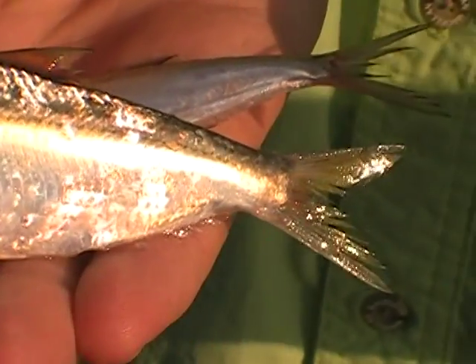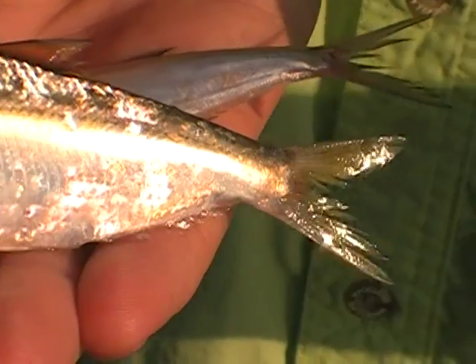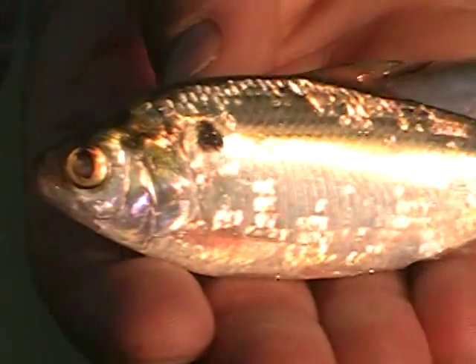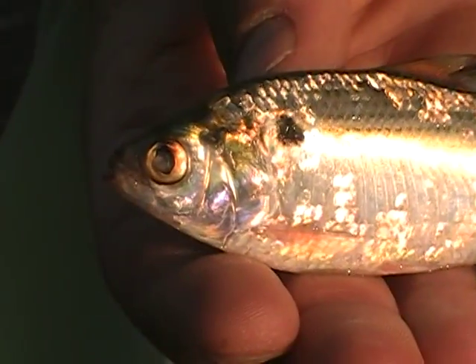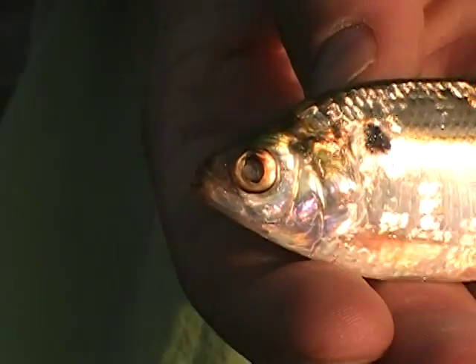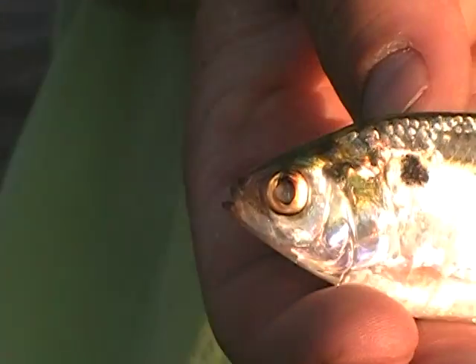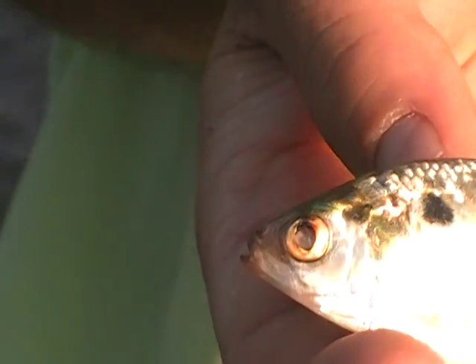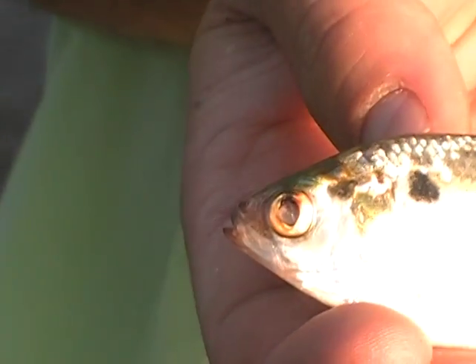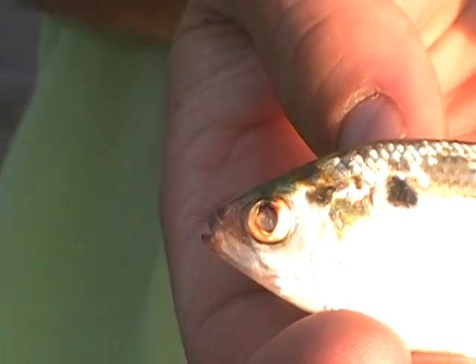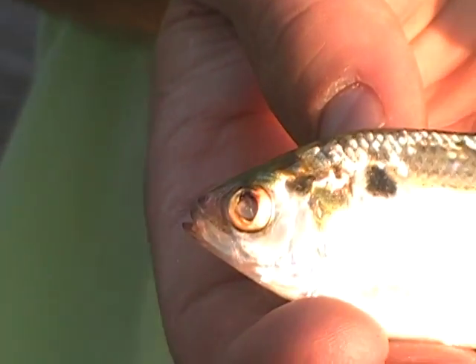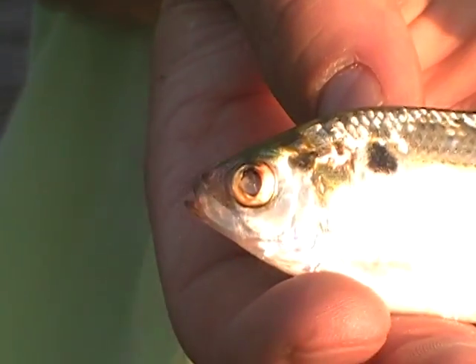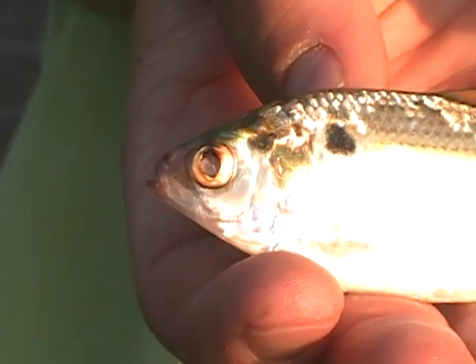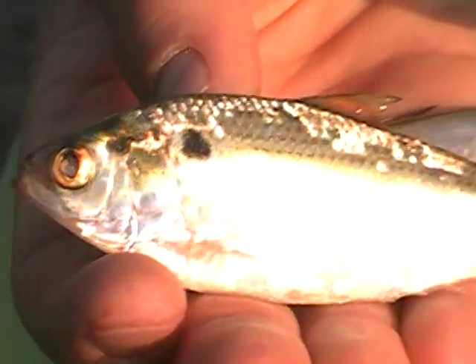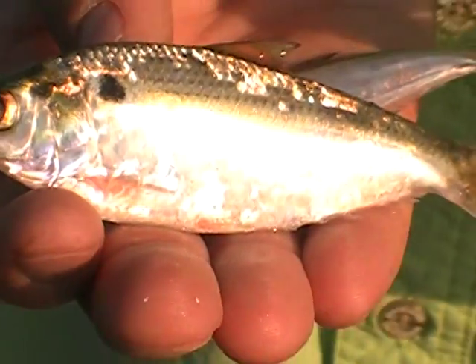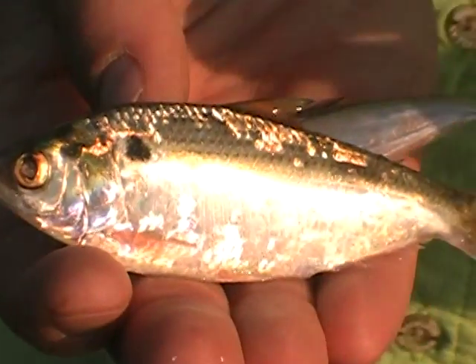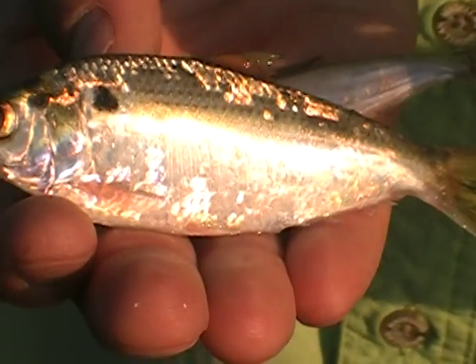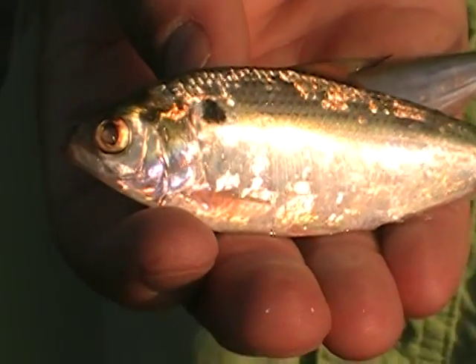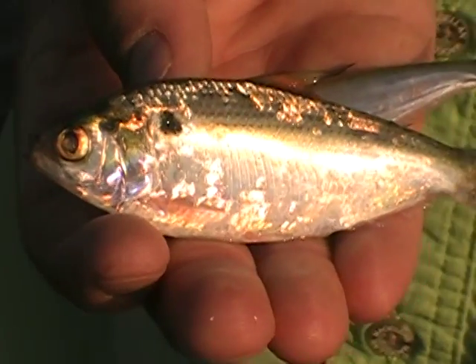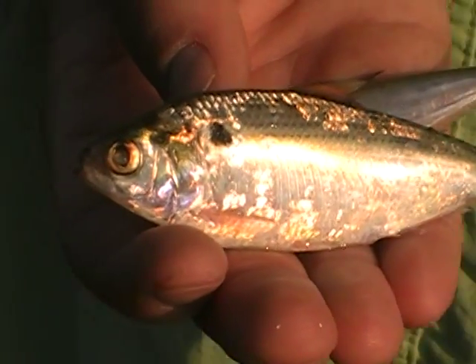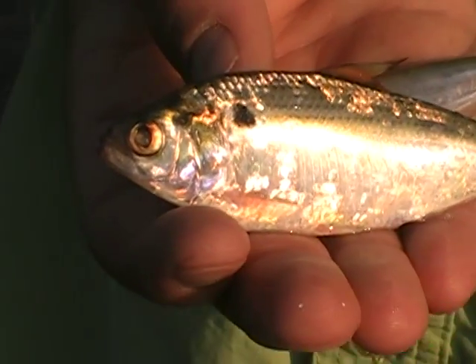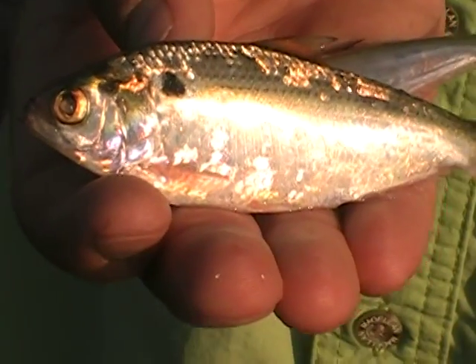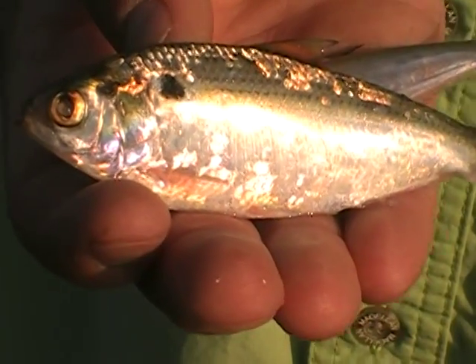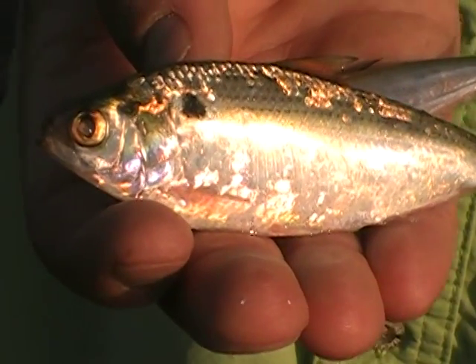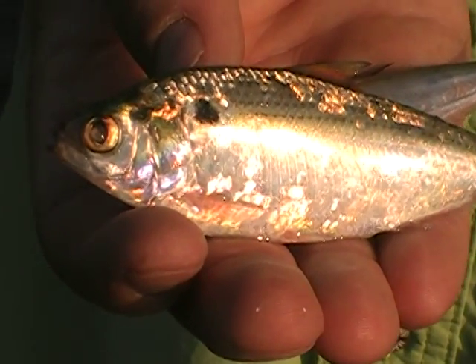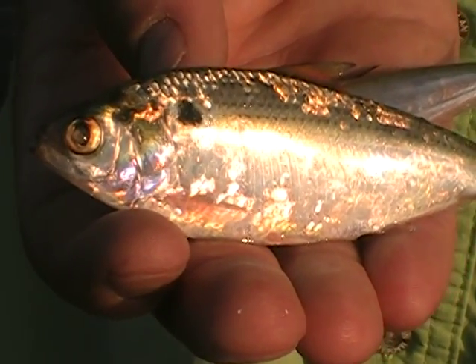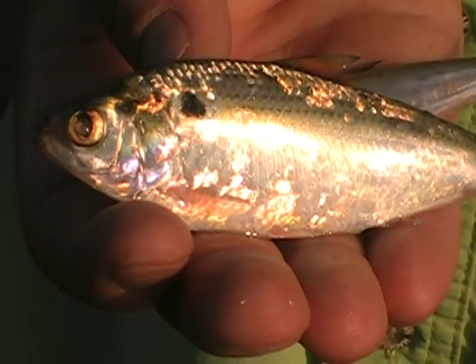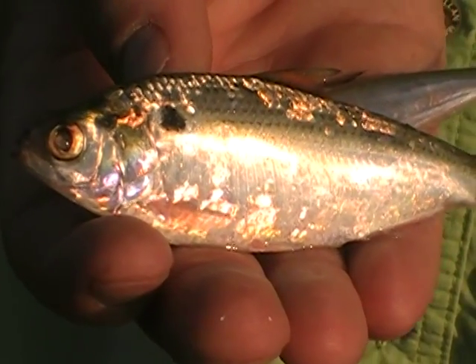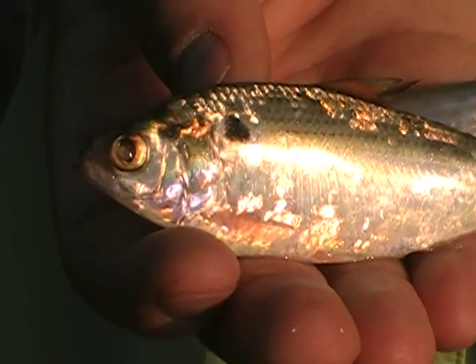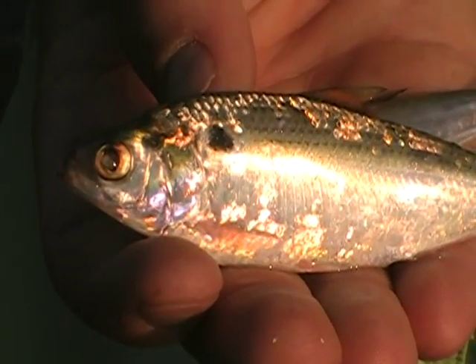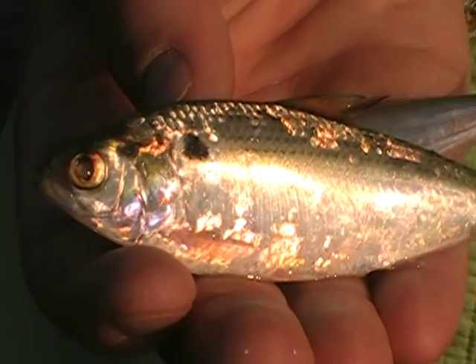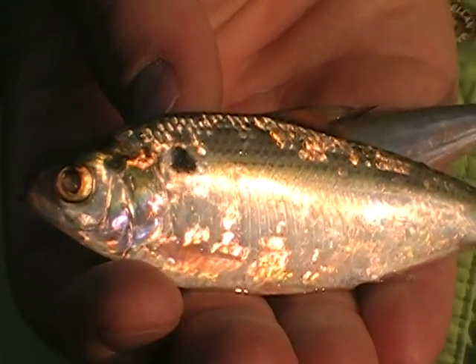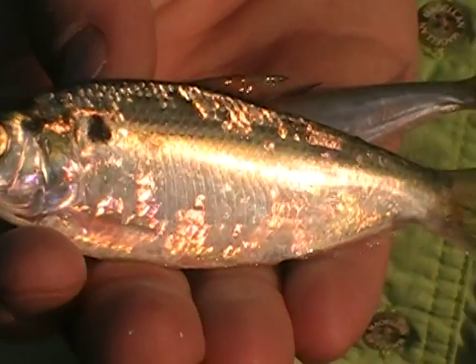This is a thread fin shad. A lot of people are catching these, but they died out so much during the winter and there's just seriously not hardly many left down here below the dam this year that I've noticed.